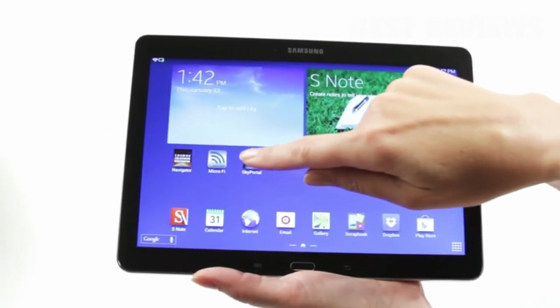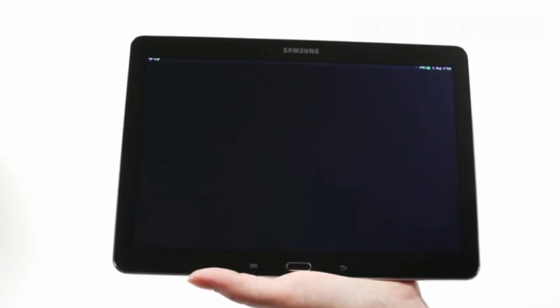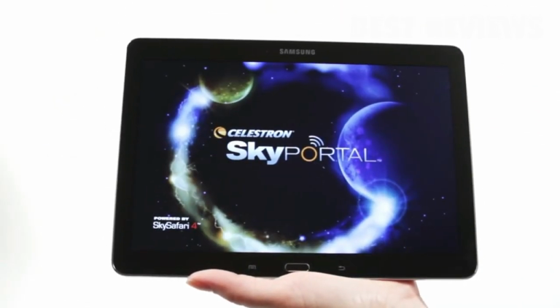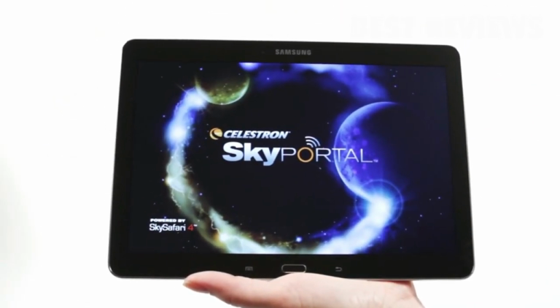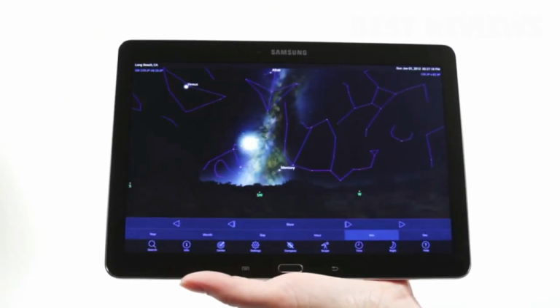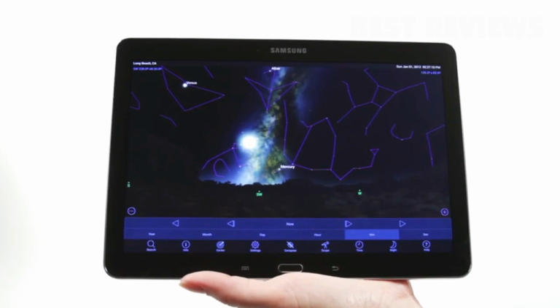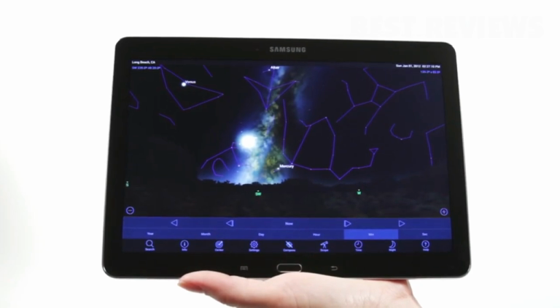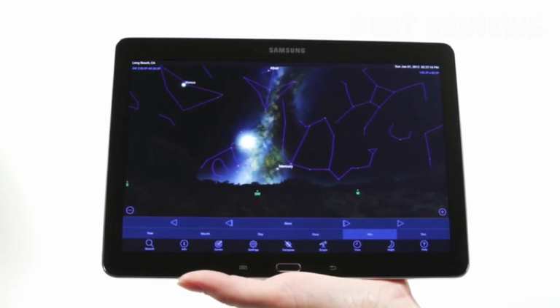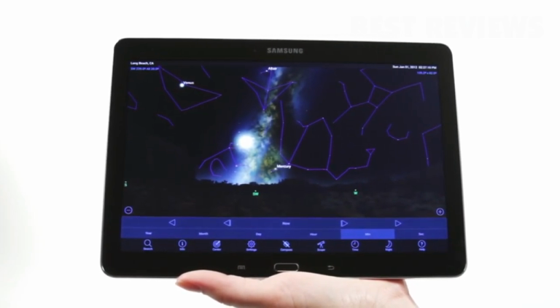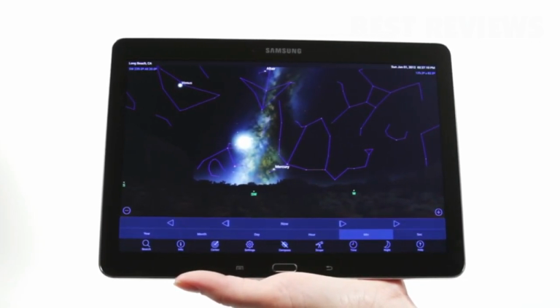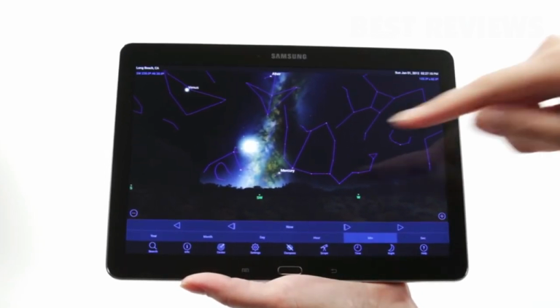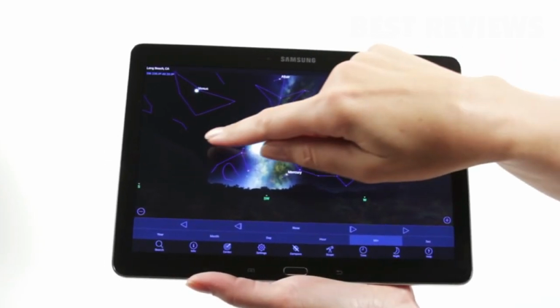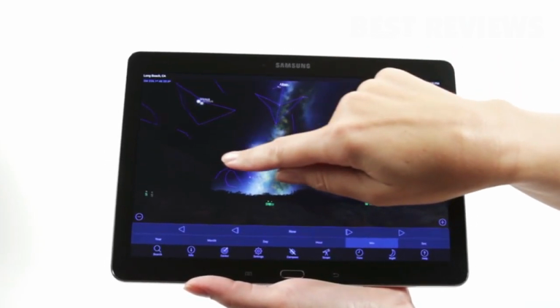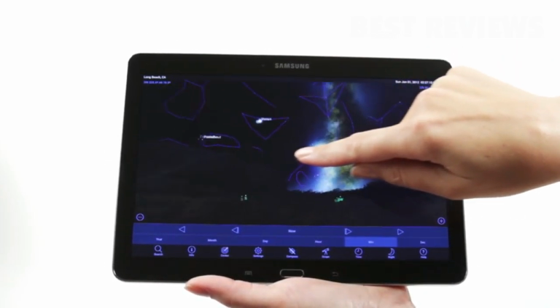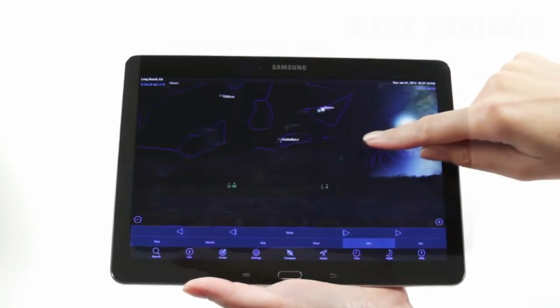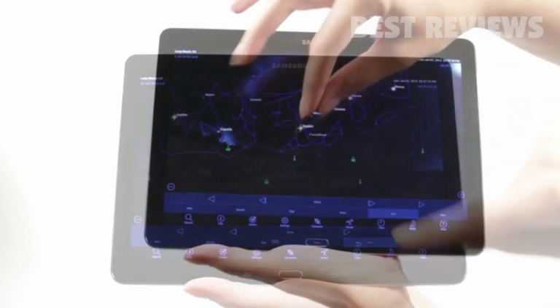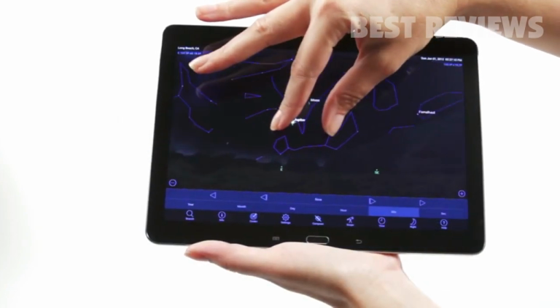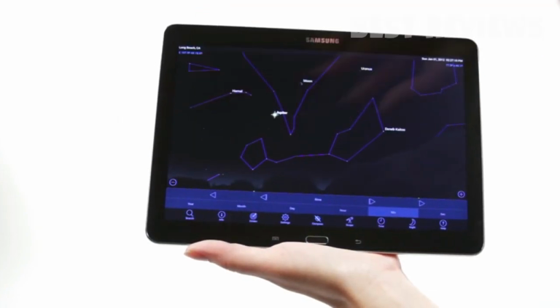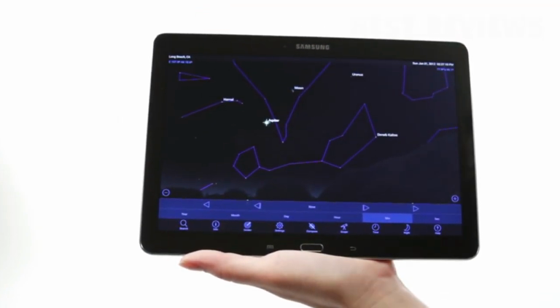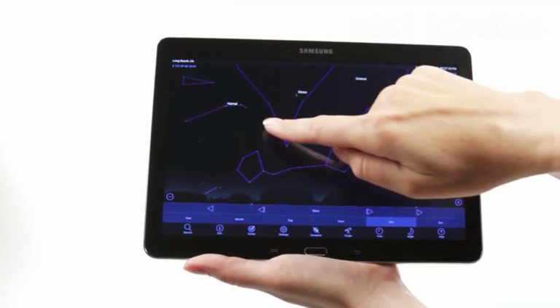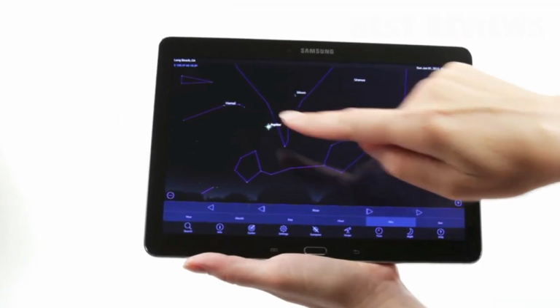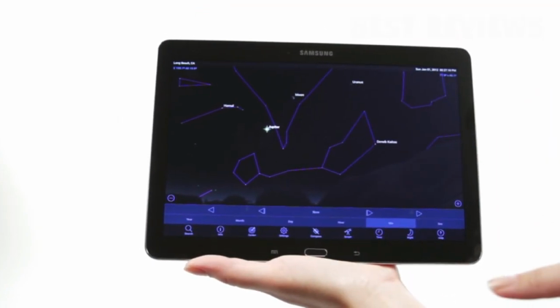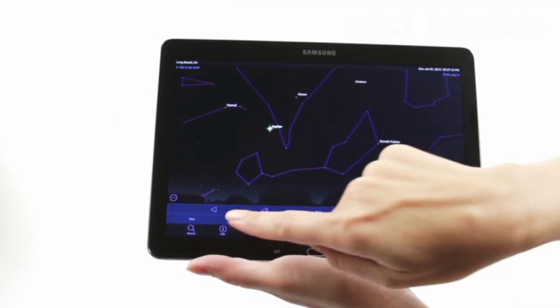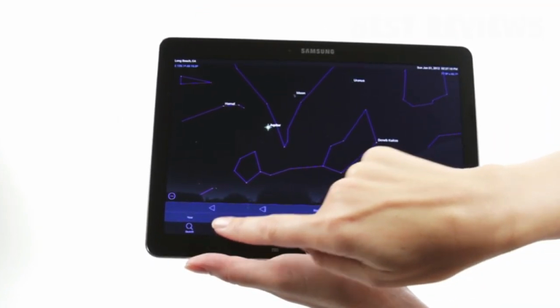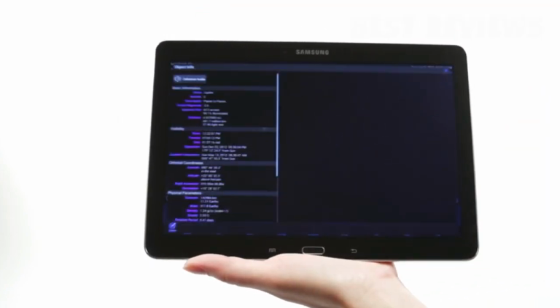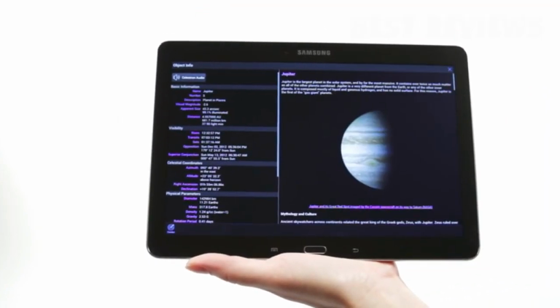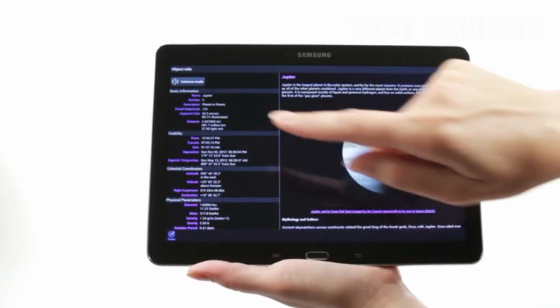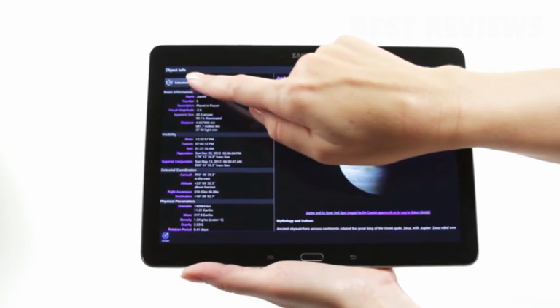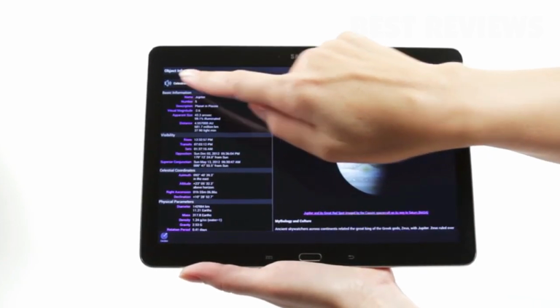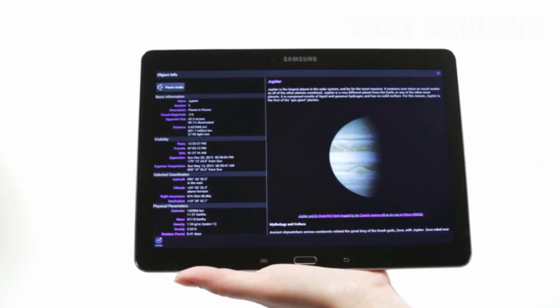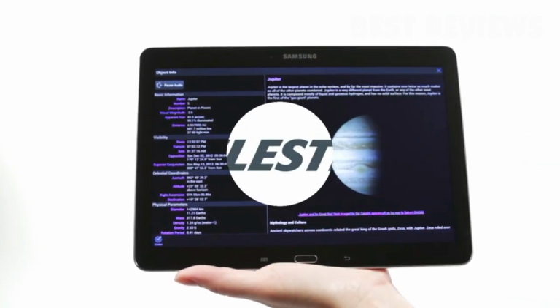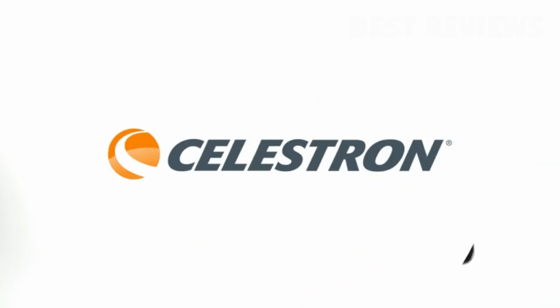When you're out under the stars, use Celestron's free SkyPortal mobile app for iOS and Android to locate objects in the night sky. As you observe, listen to SkyPortal's audio descriptions for the most popular objects. Happy stargazing!